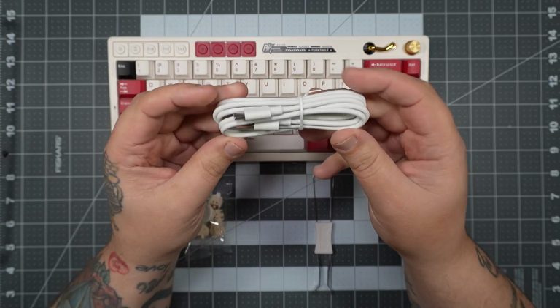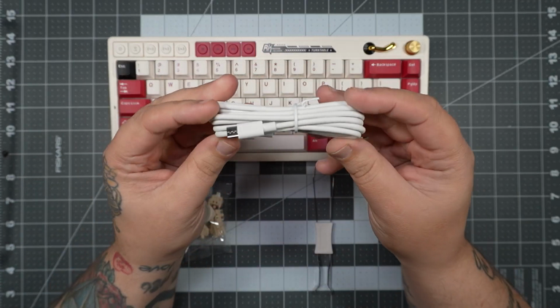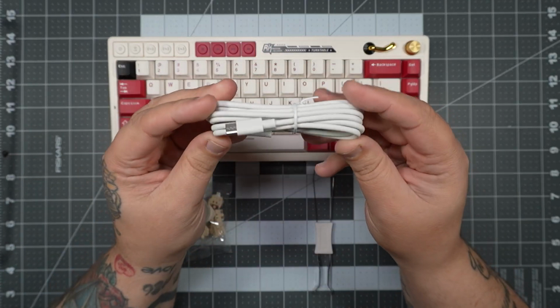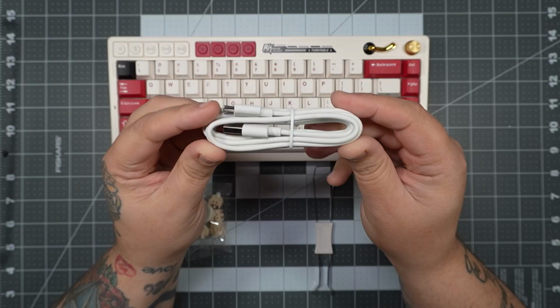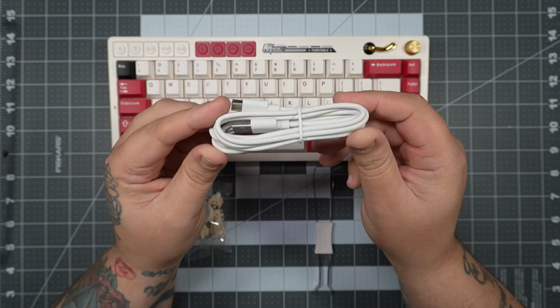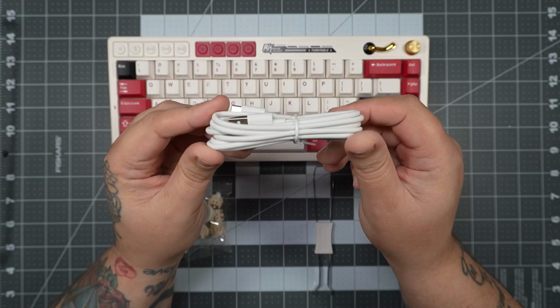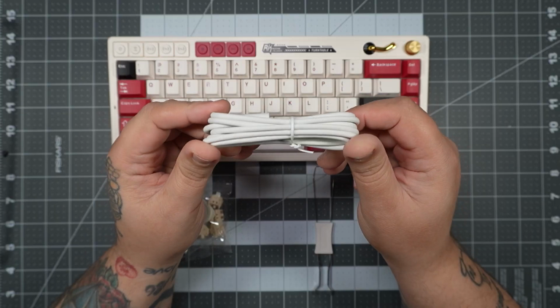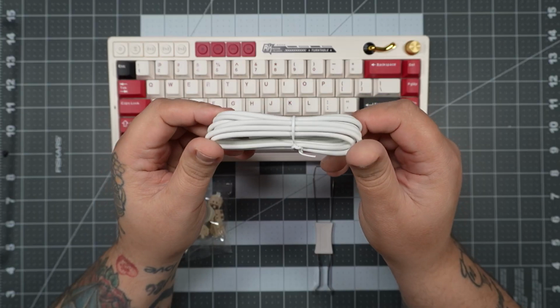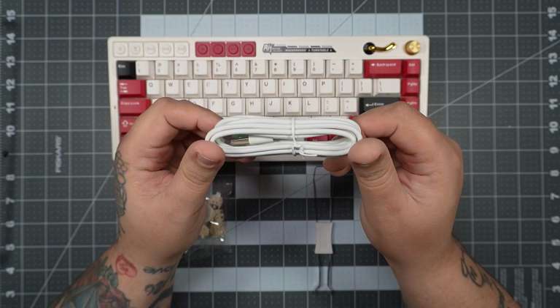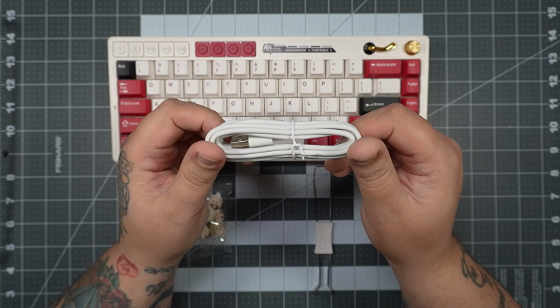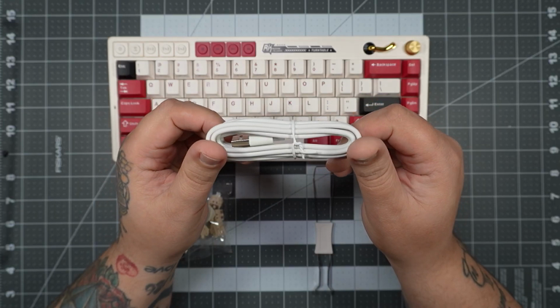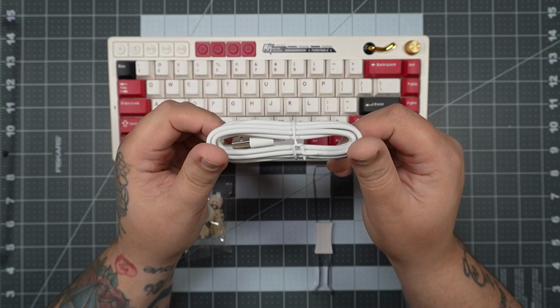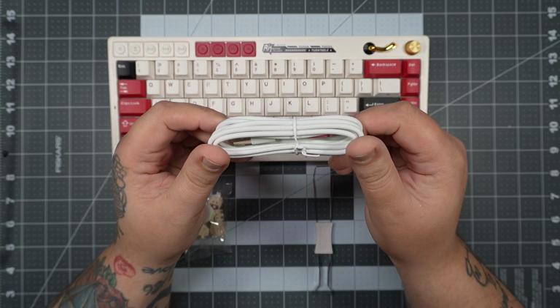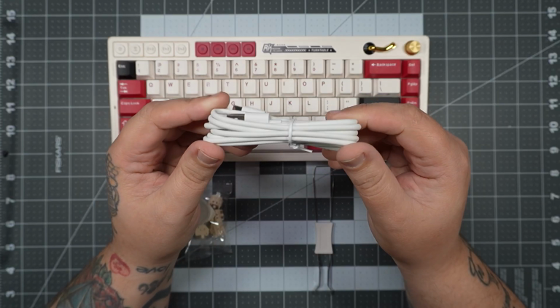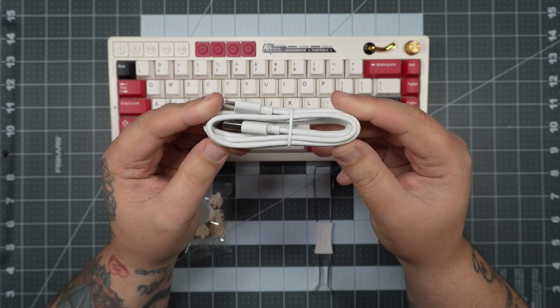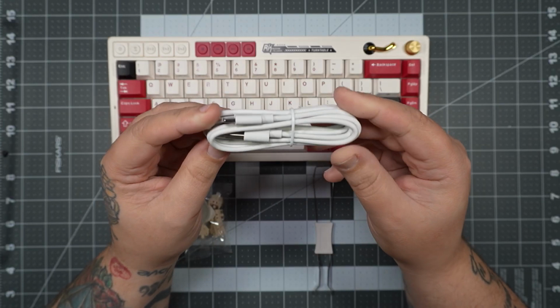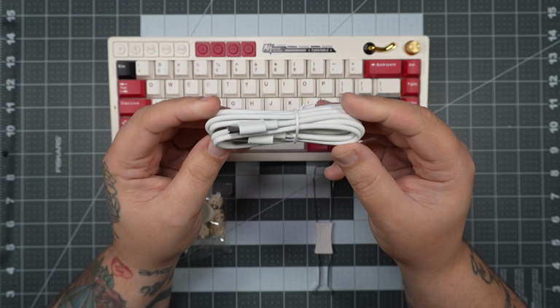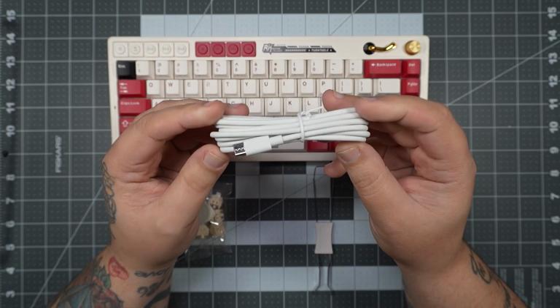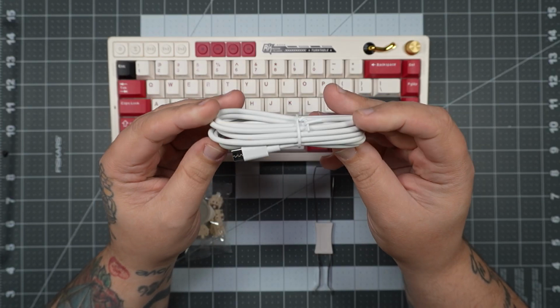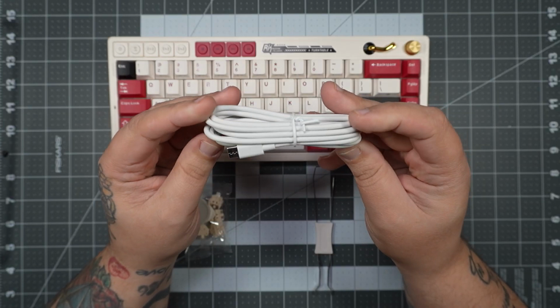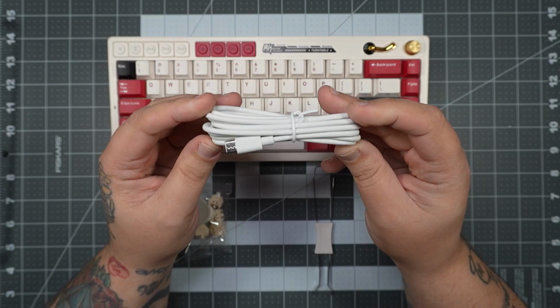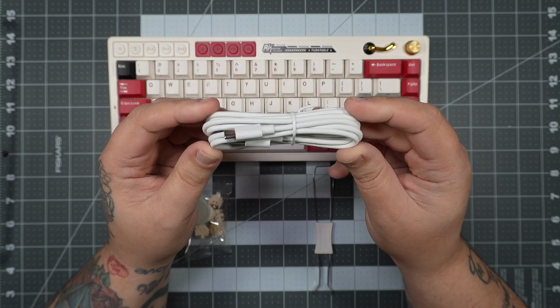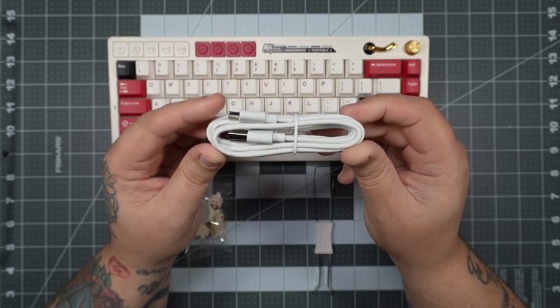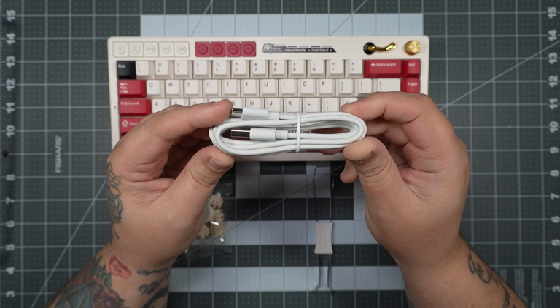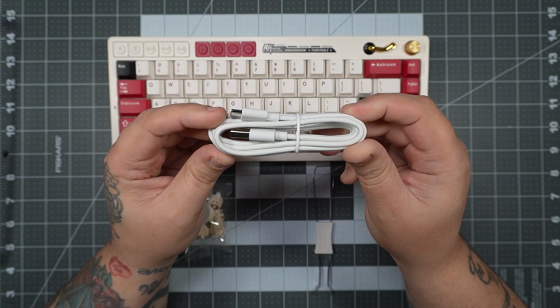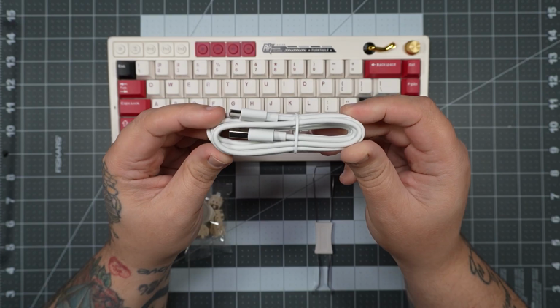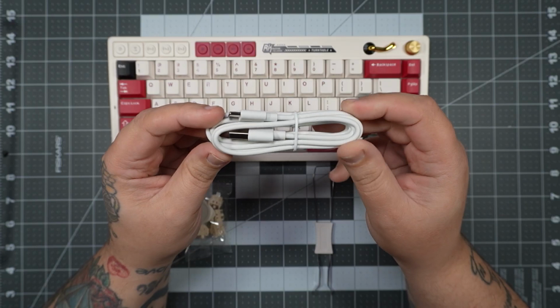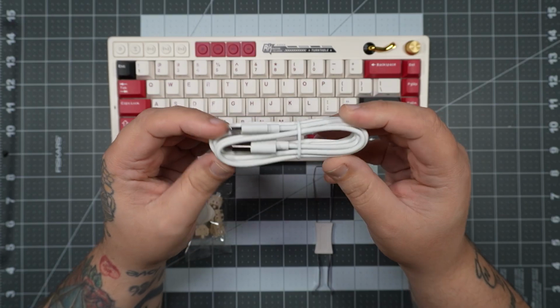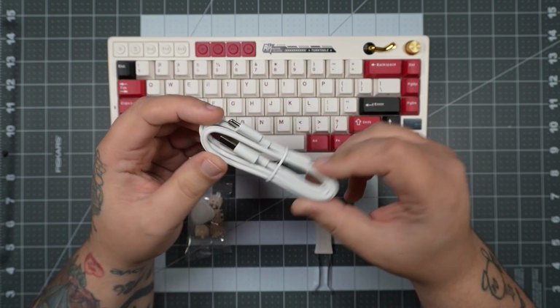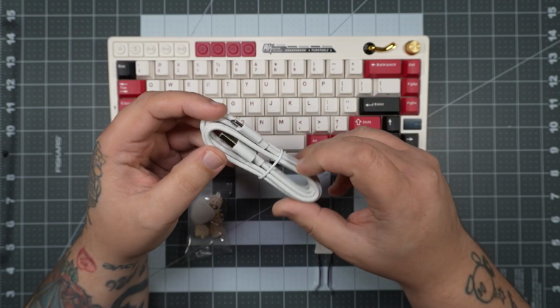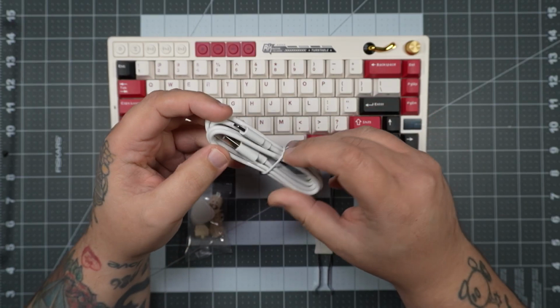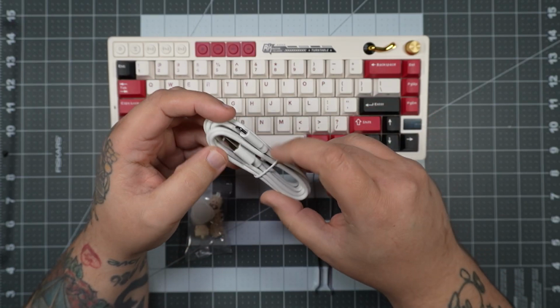Next up is your USB-C cable. This is your standard affair — just a white USB-C cable. I do like that it's nice and thick, but it's just standard.